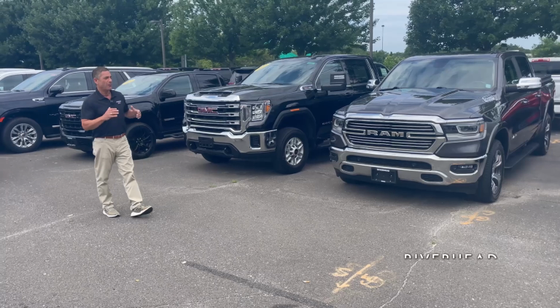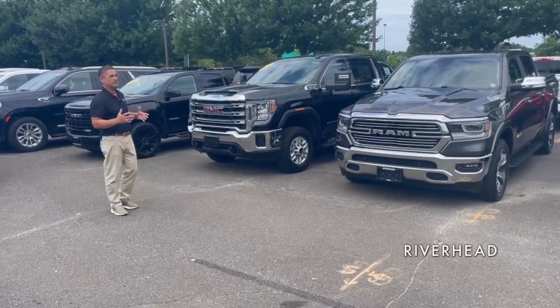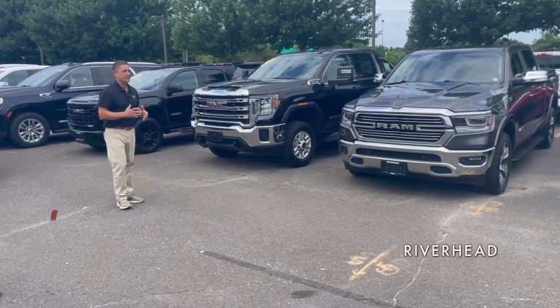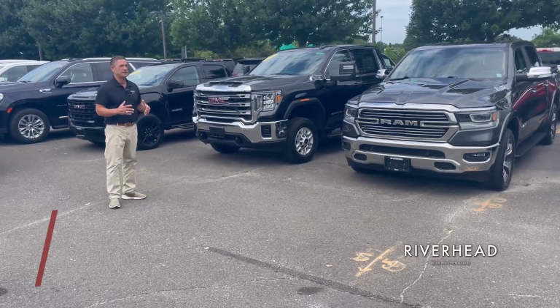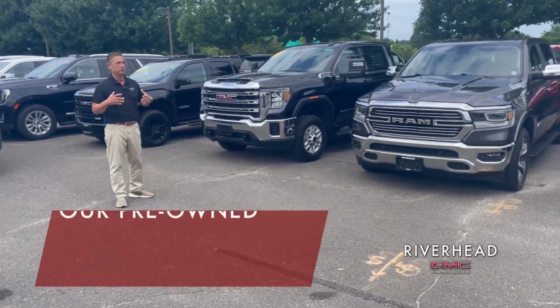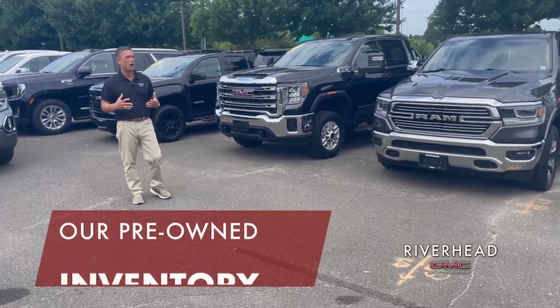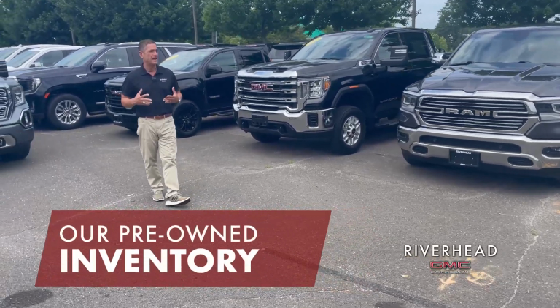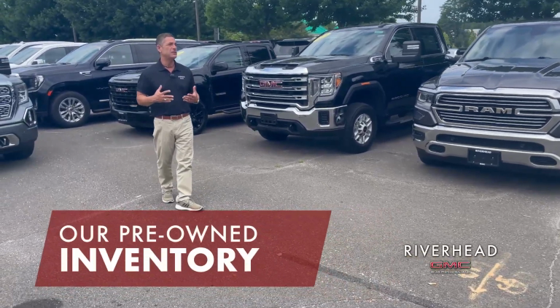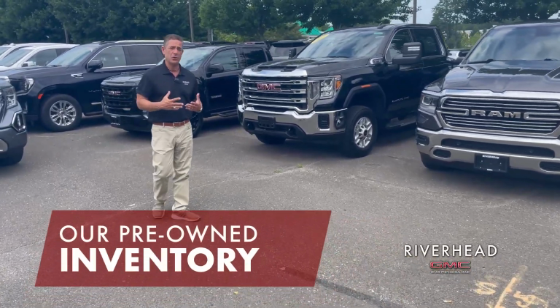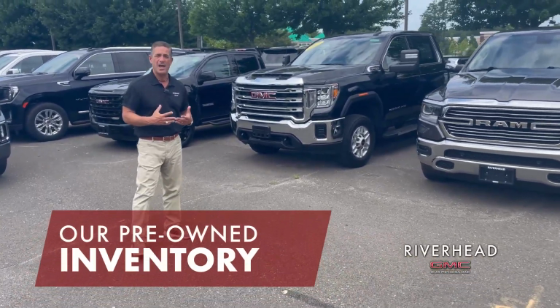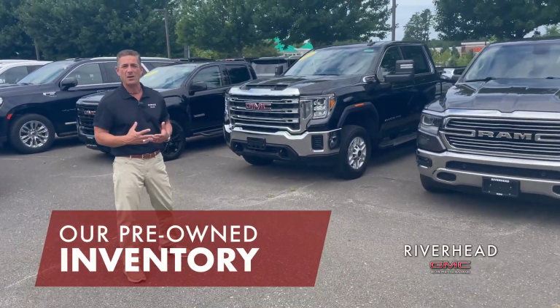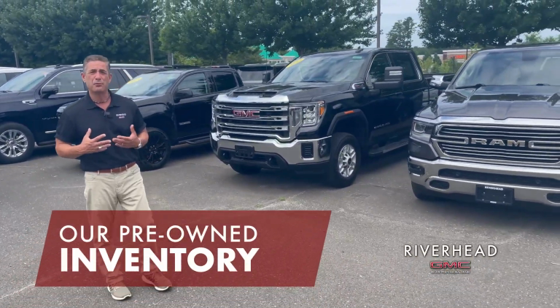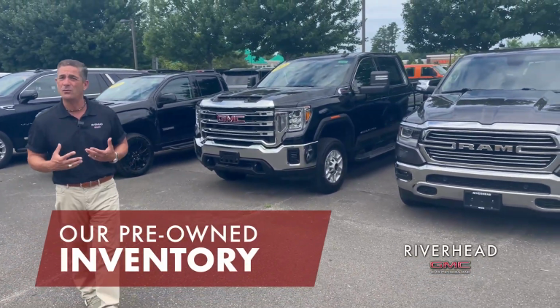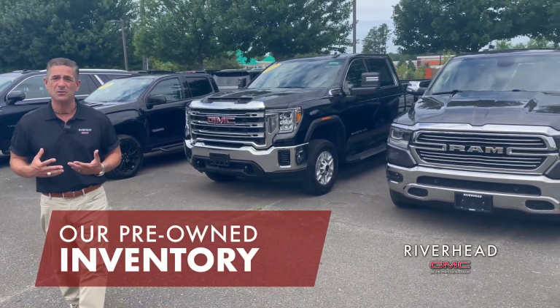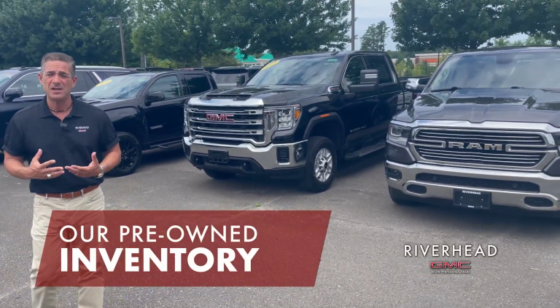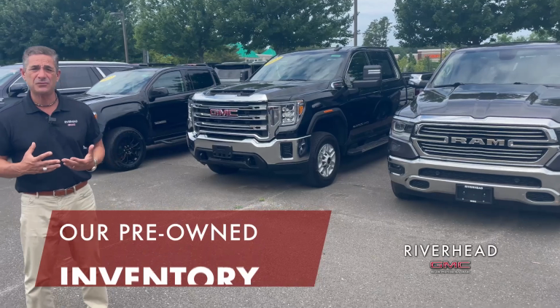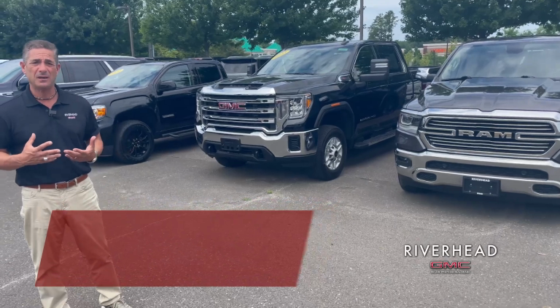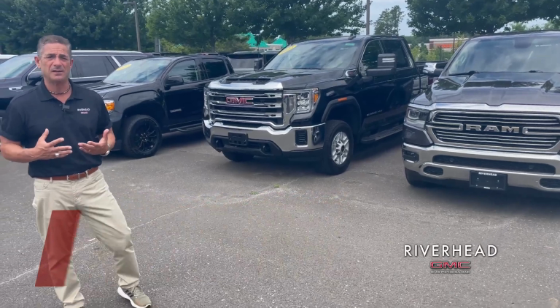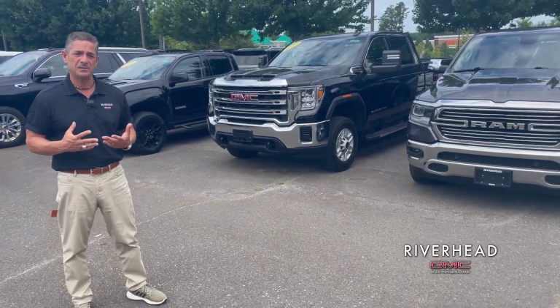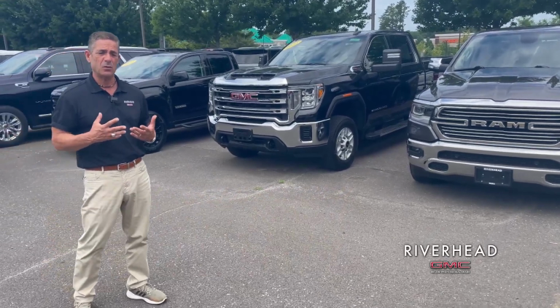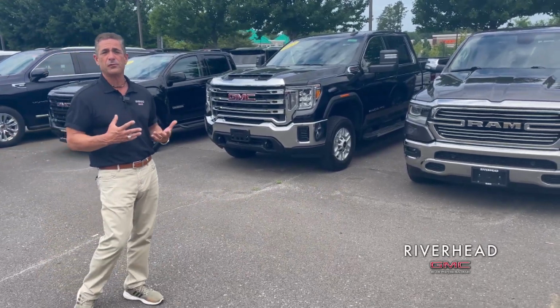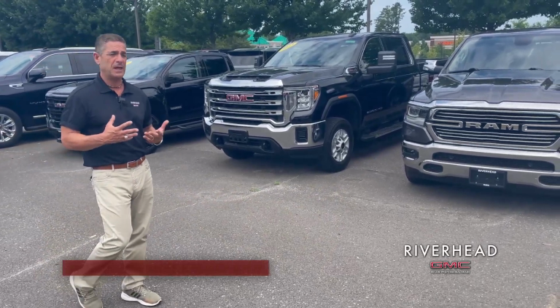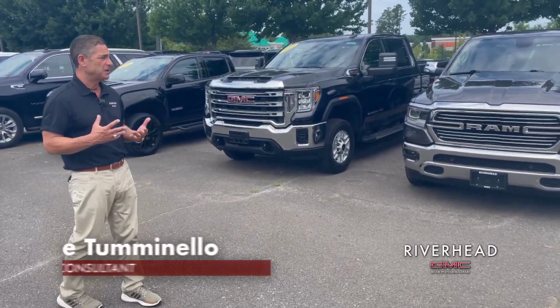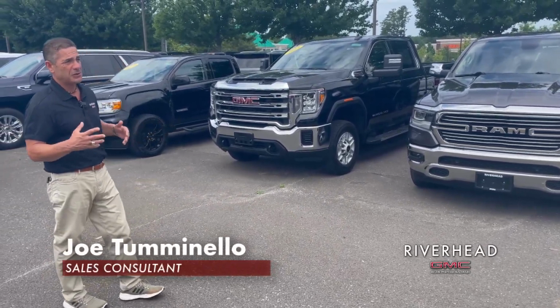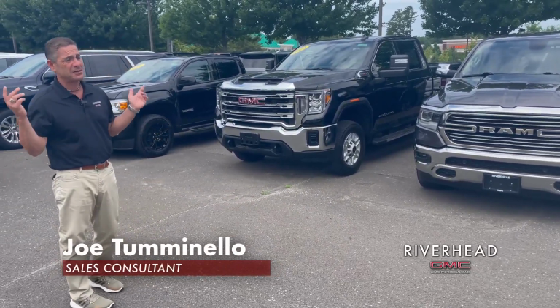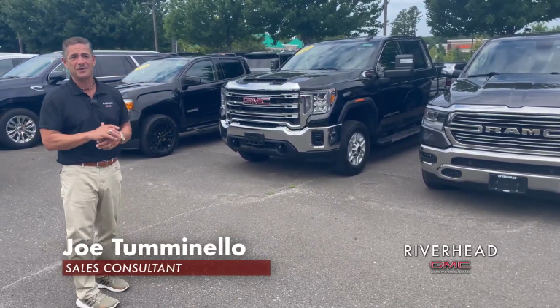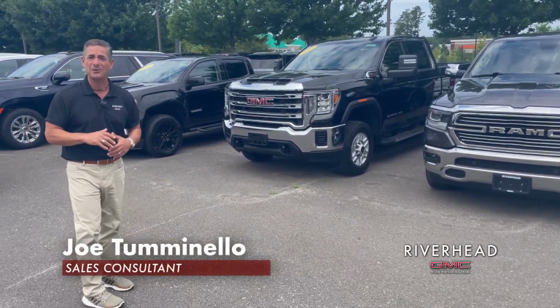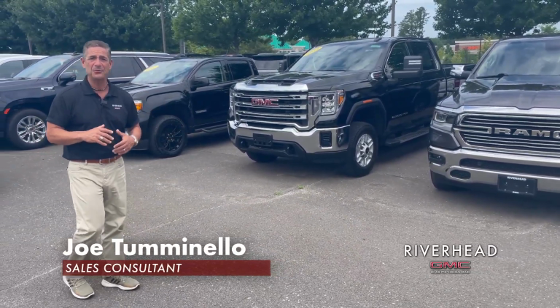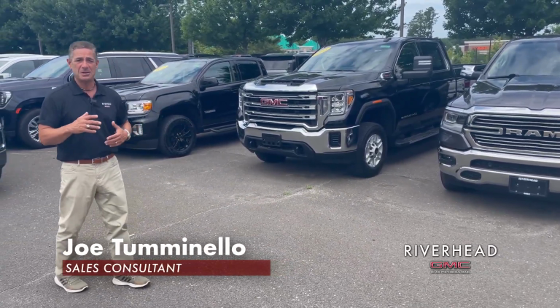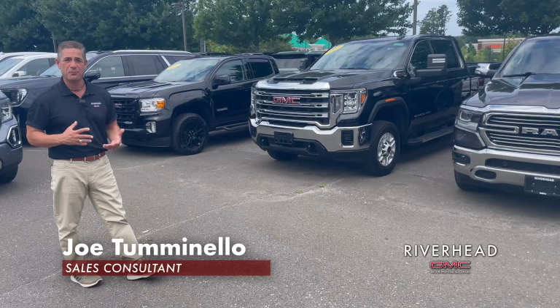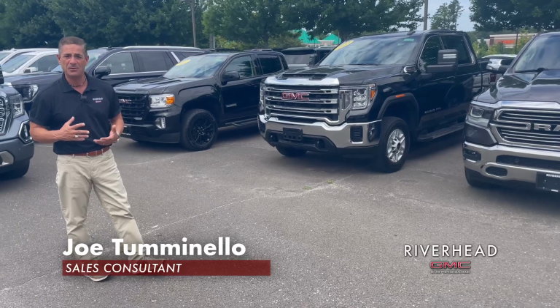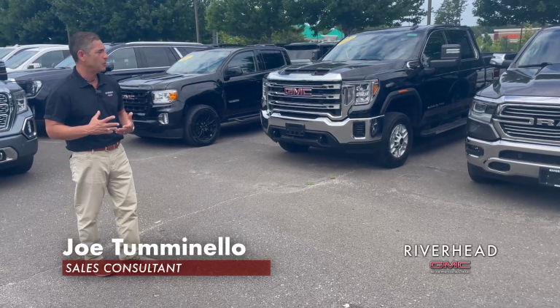I wanted to really emphasize the broad inventory we have on pre-owned vehicles. It's a really wonderful selection, so I'm just going to kind of rattle through some of our pre-owned inventory.